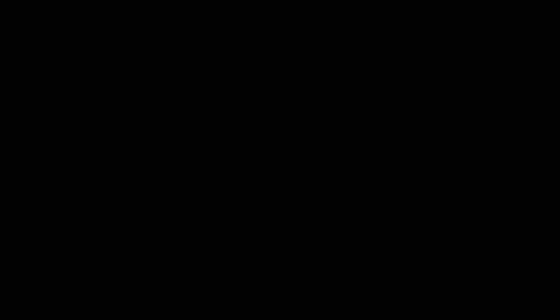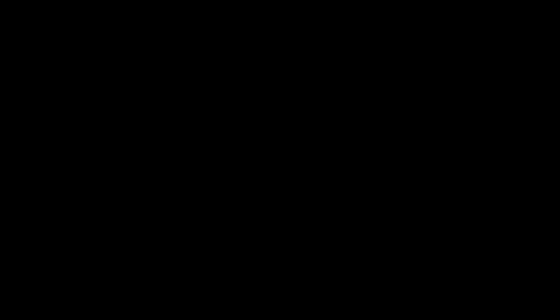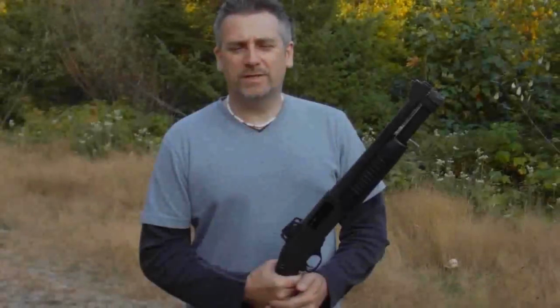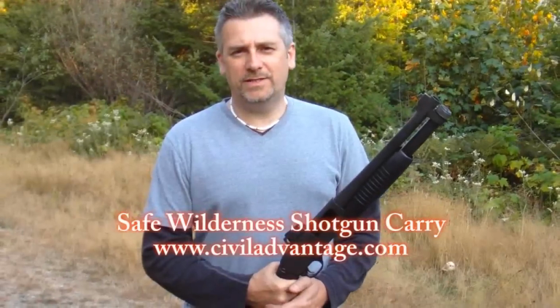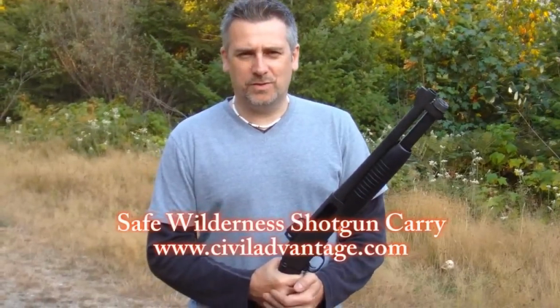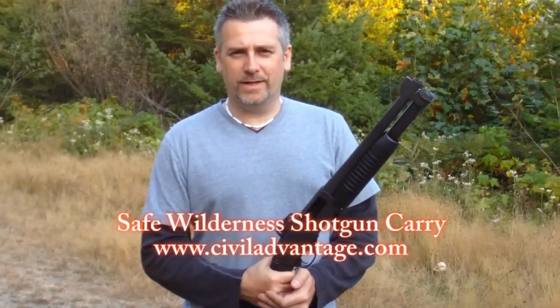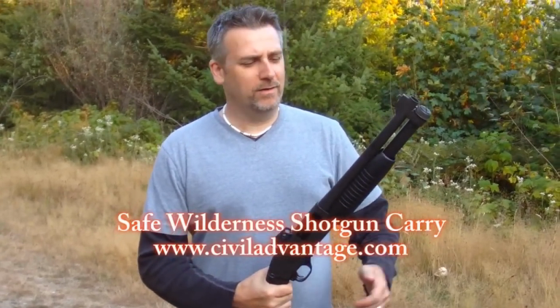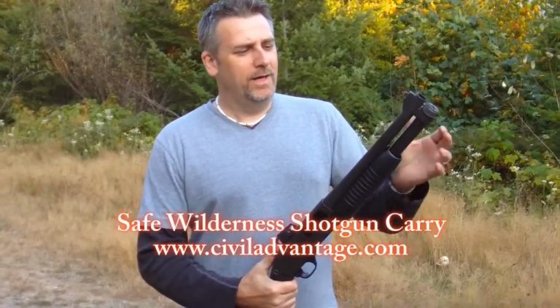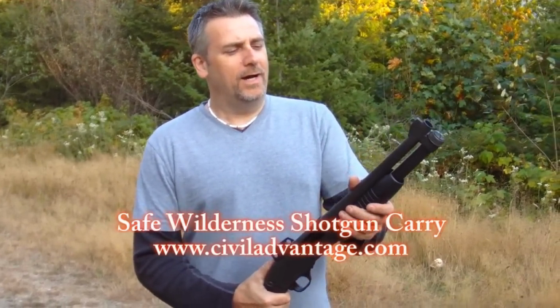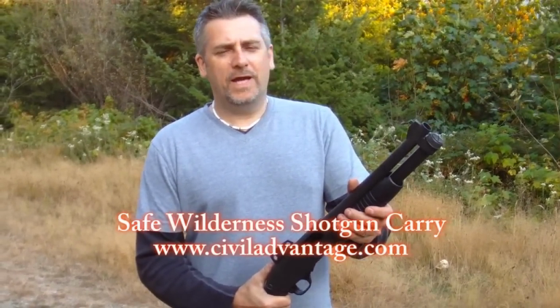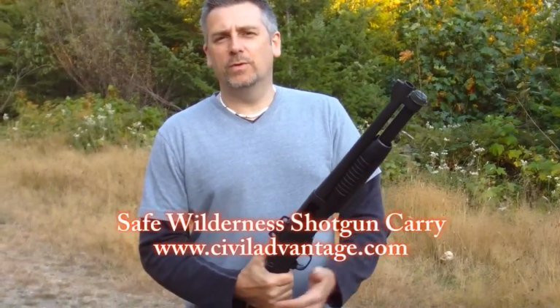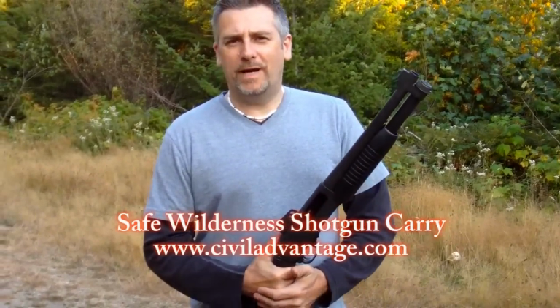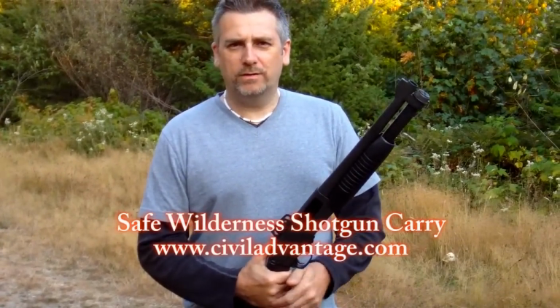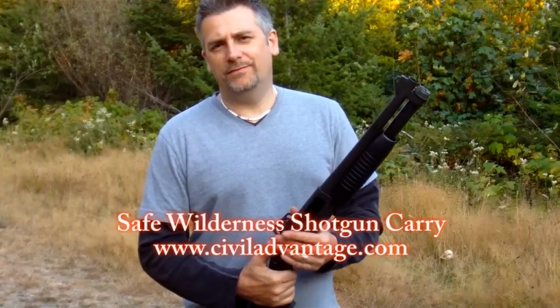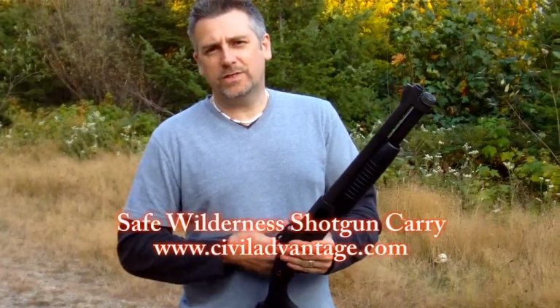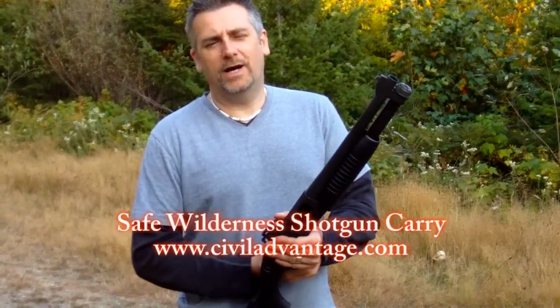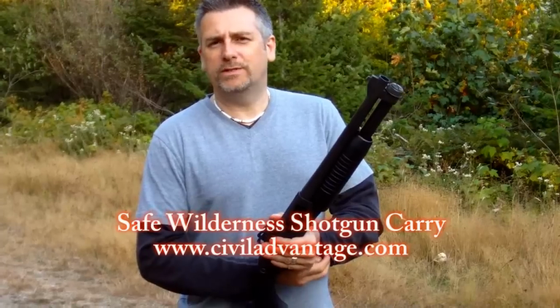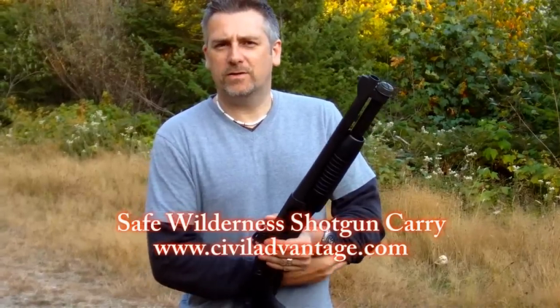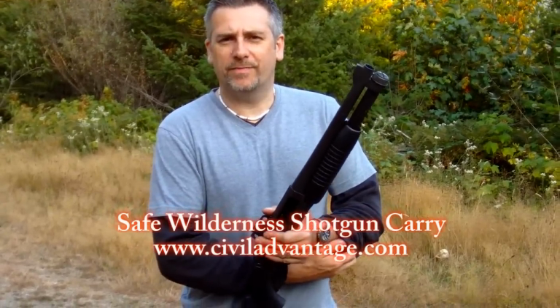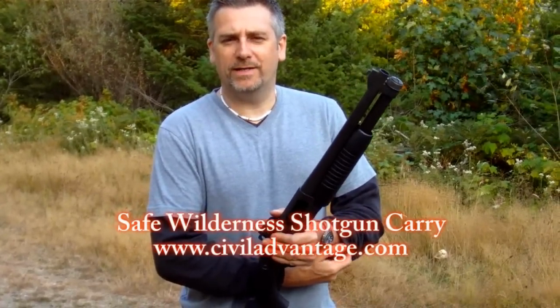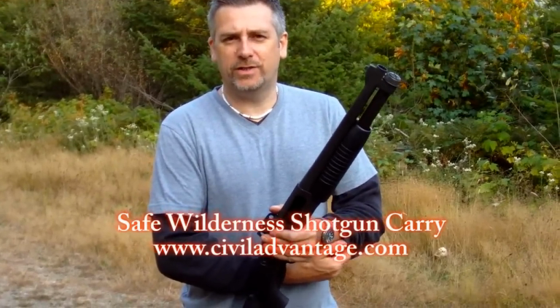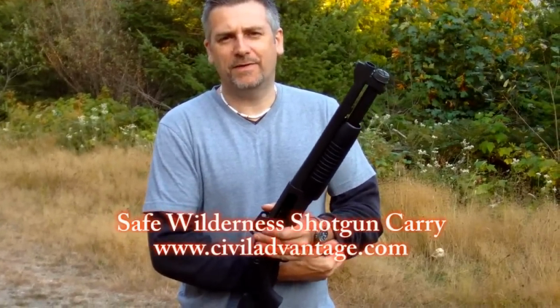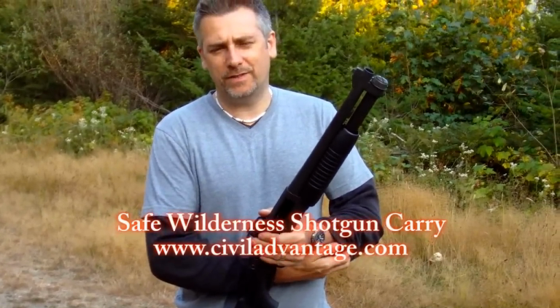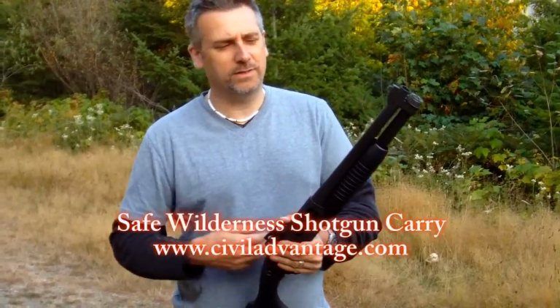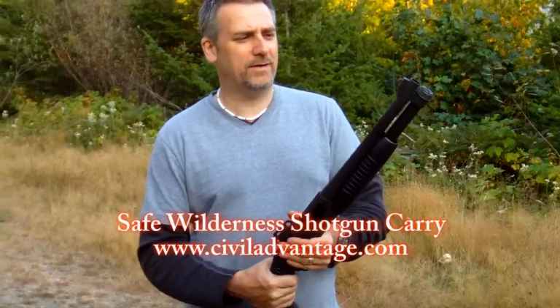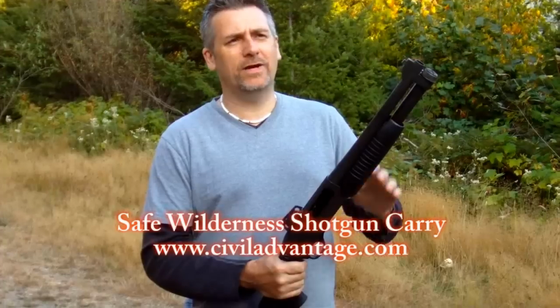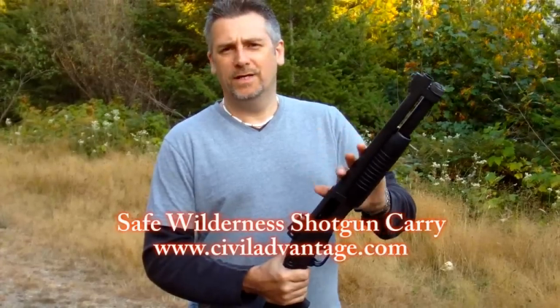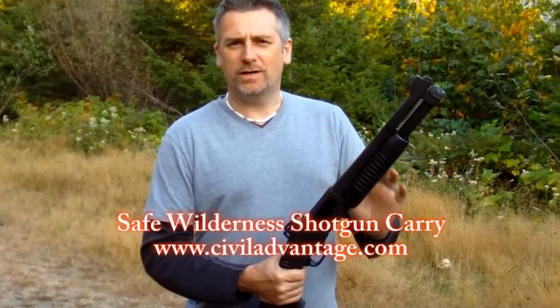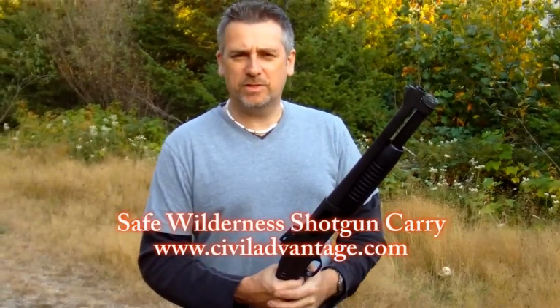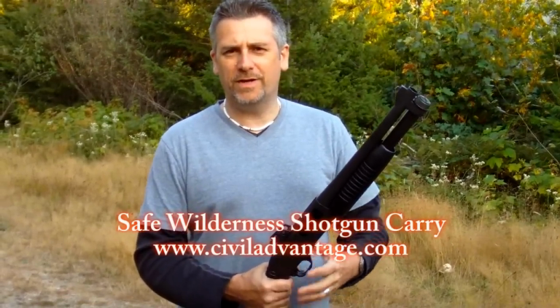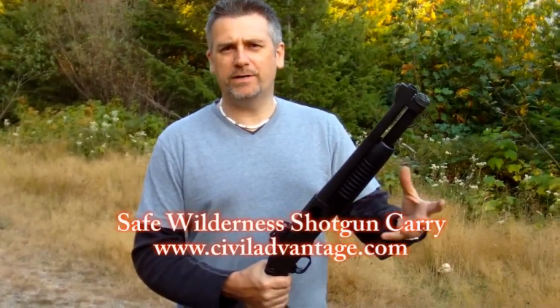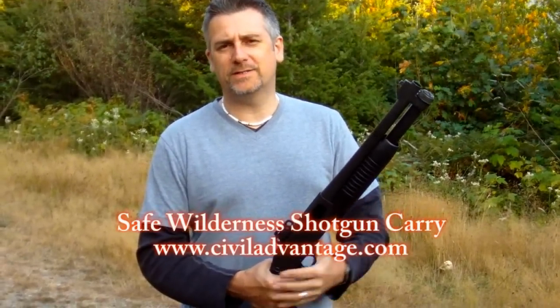Hey guys, it's Rod from Civil Advantage Firearms Training. As you know, we're doing some outdoor-type videos. I wanted to pass on to you something that I teach in the Canadian Firearms Safety Course, and that's how to carry a shotgun, especially if you're carrying it for predator defense.